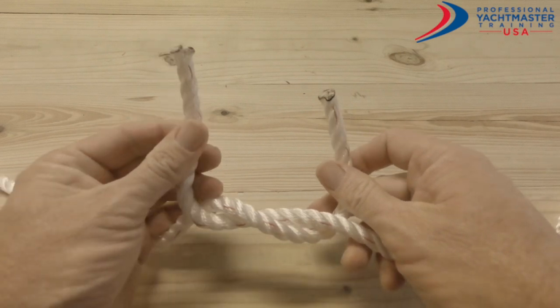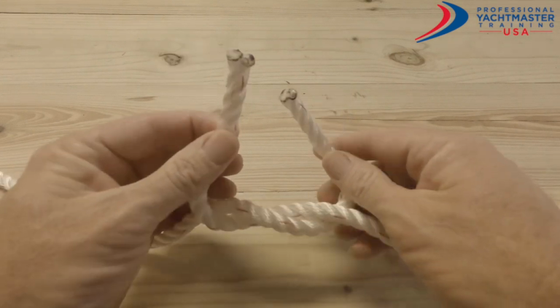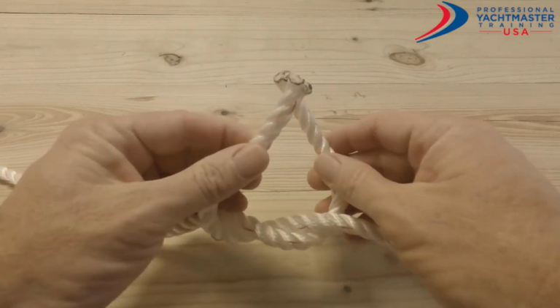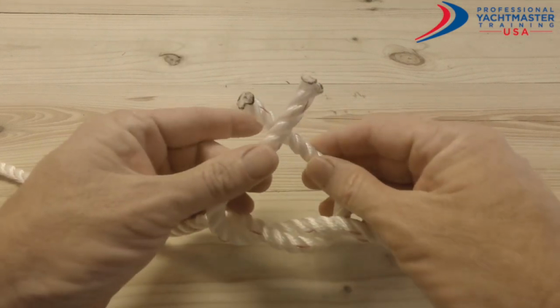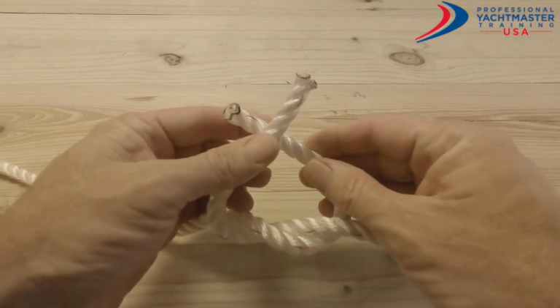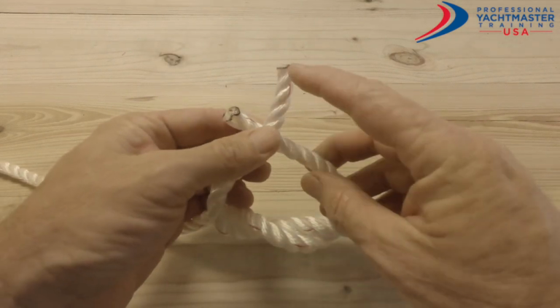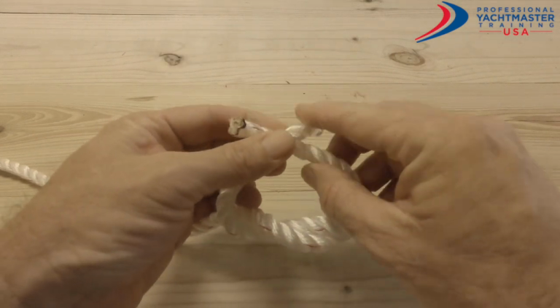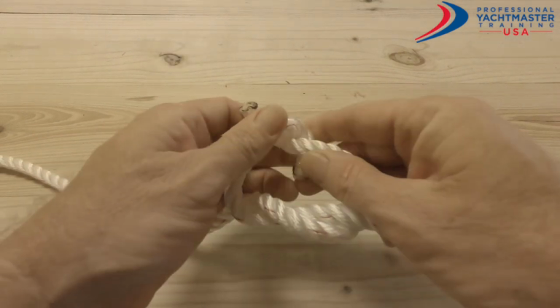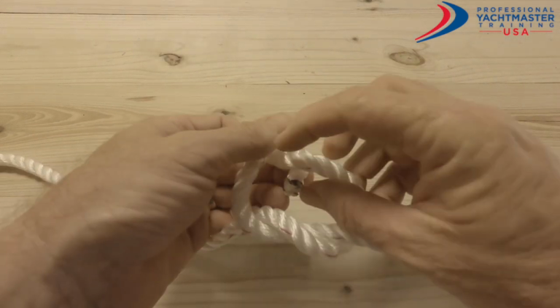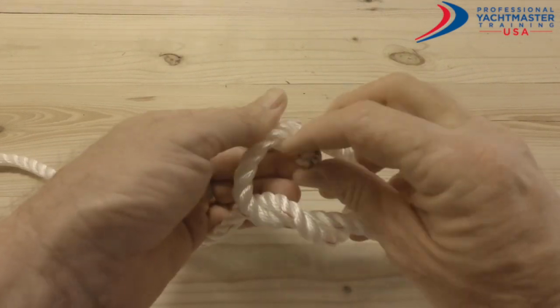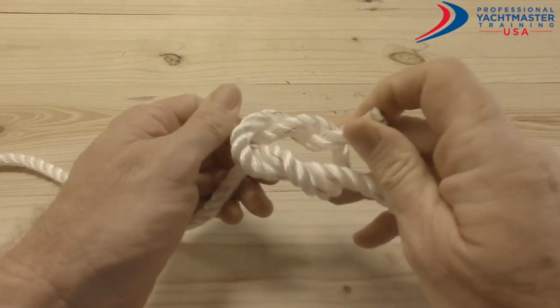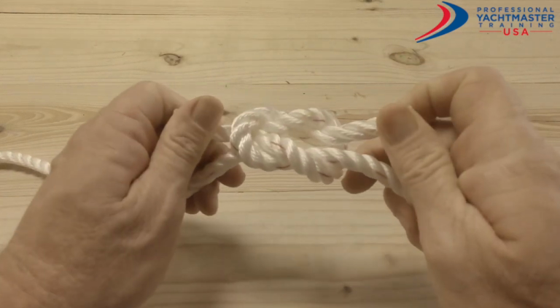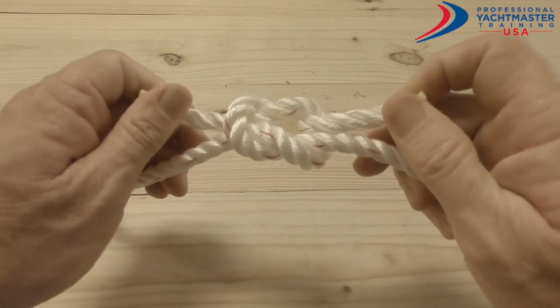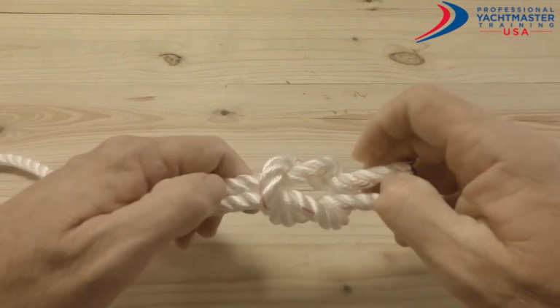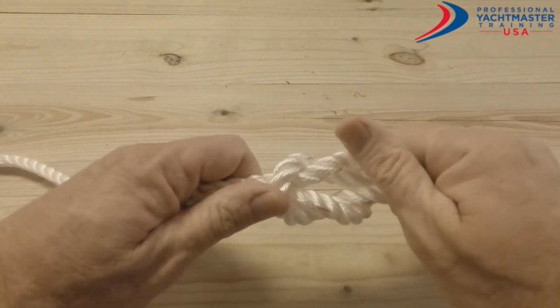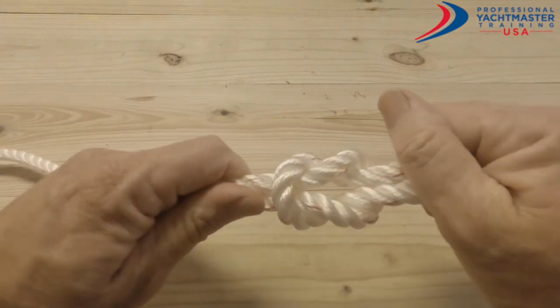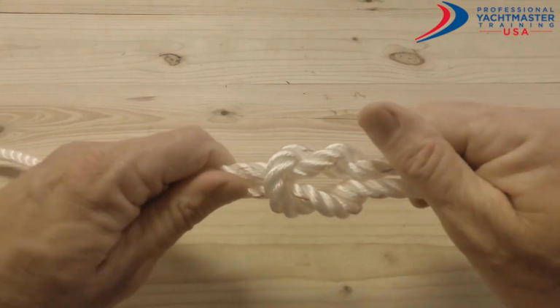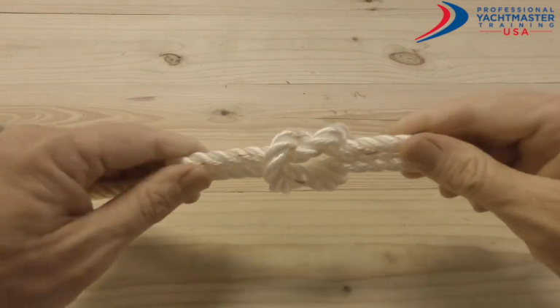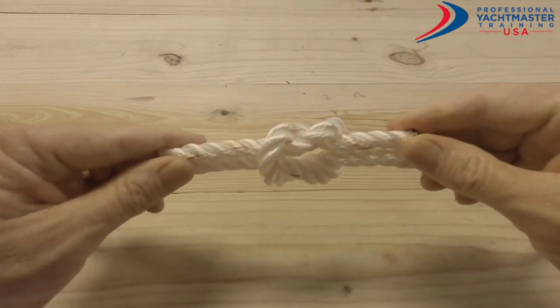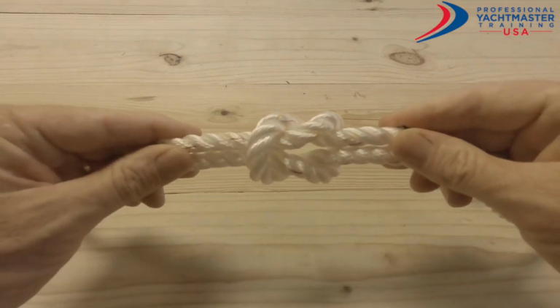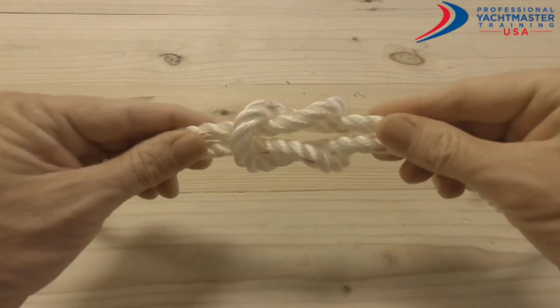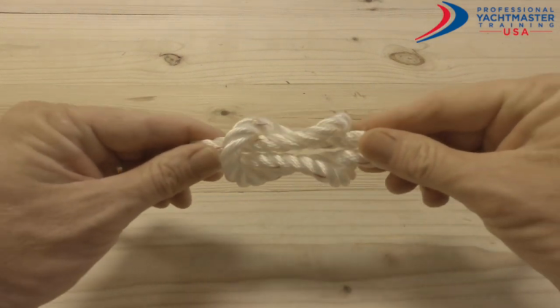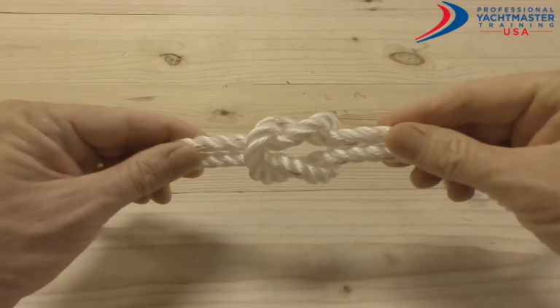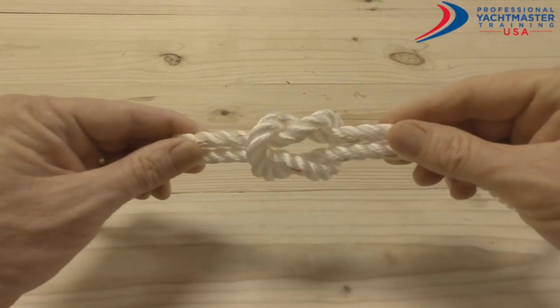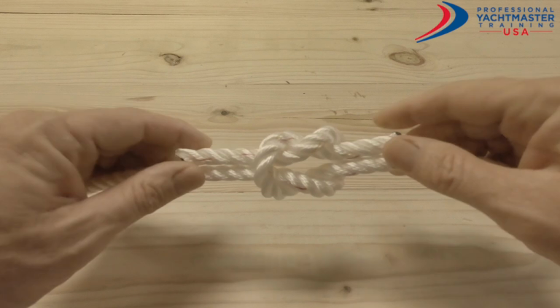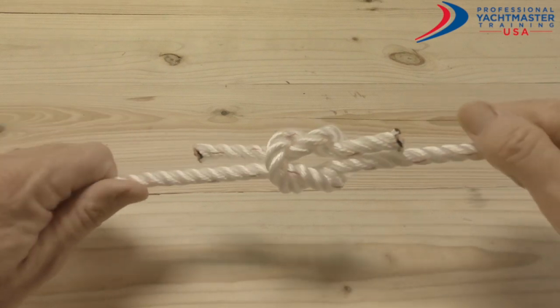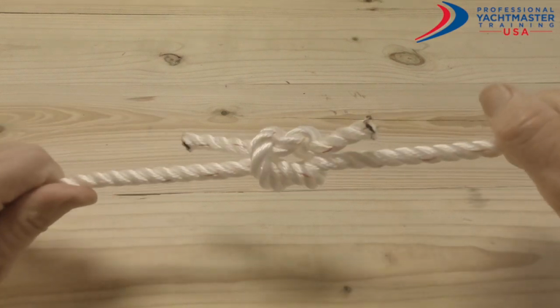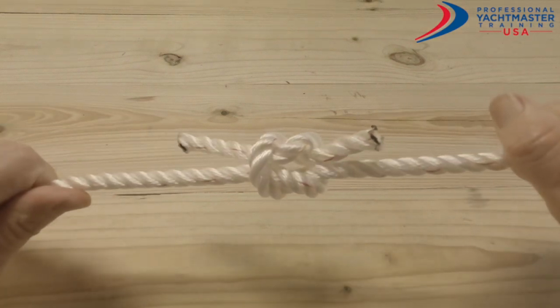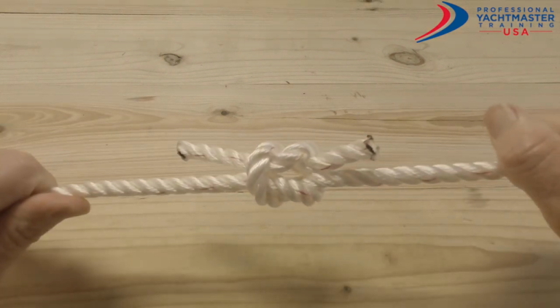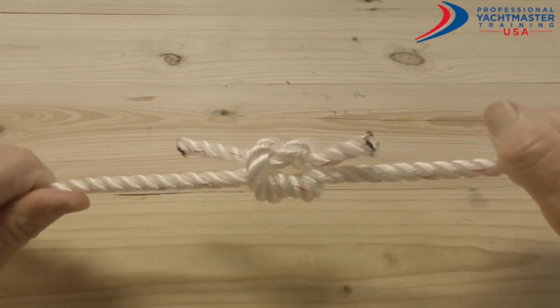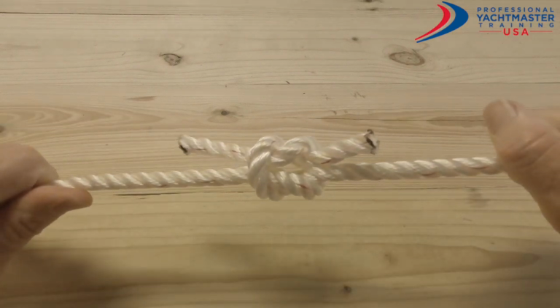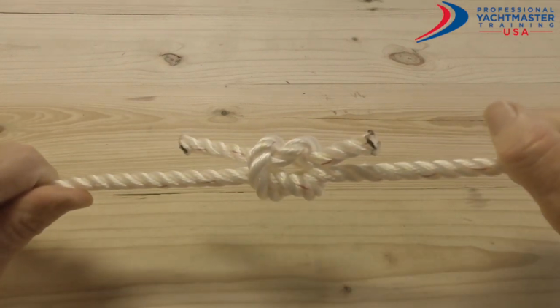Then you take your left hand, go over the right and under, and there you have a reef knot. Keep it on a constant load and it won't come undone.